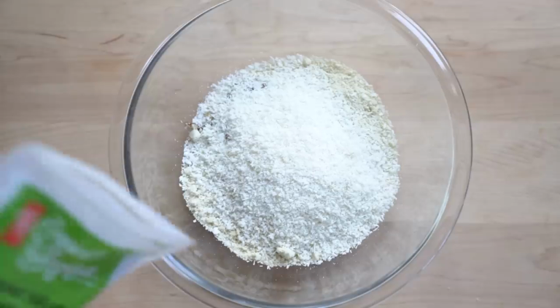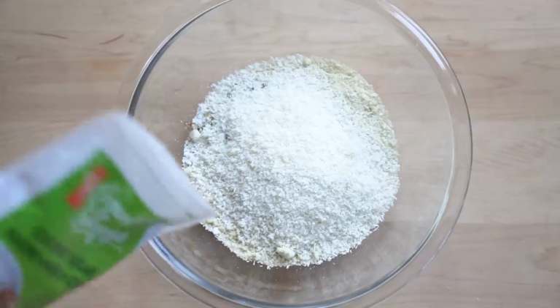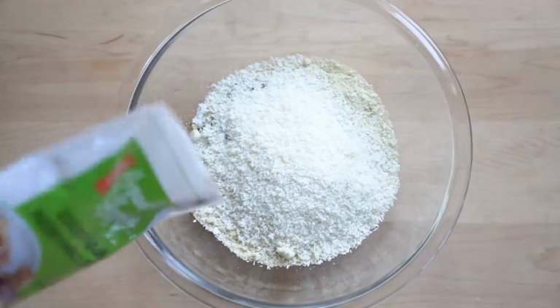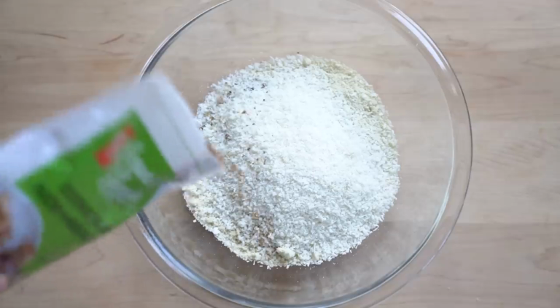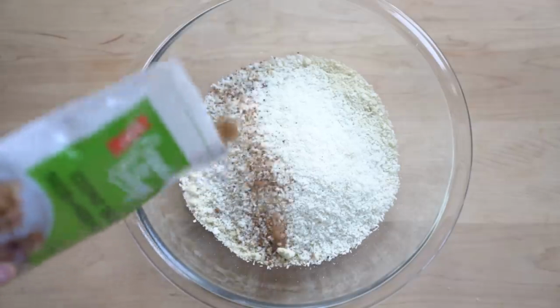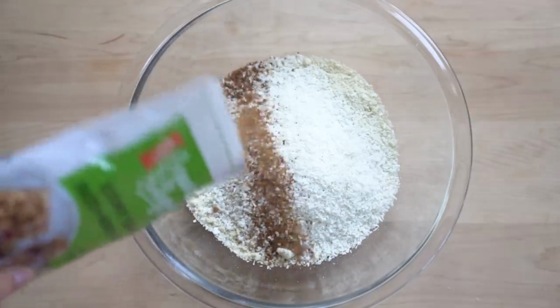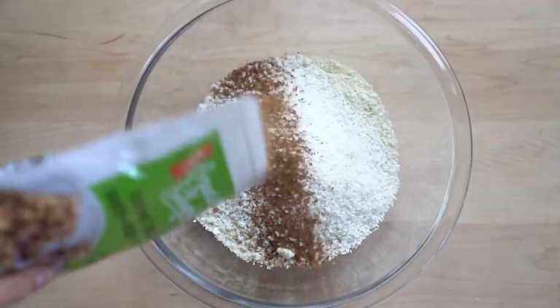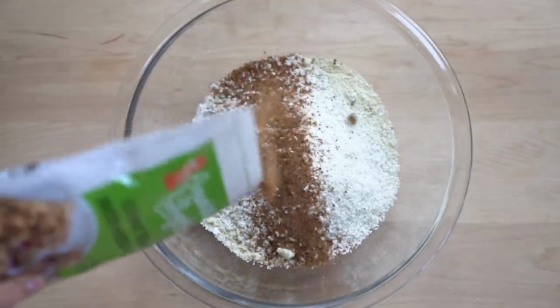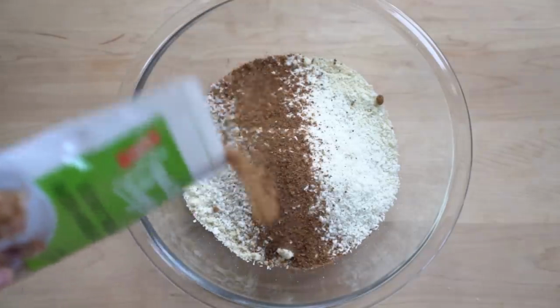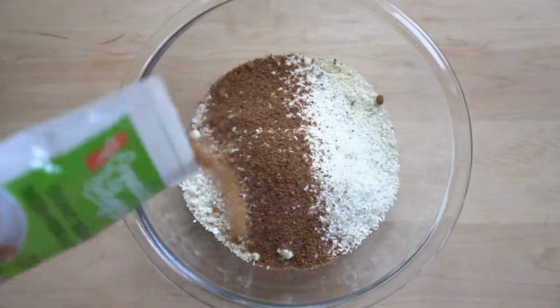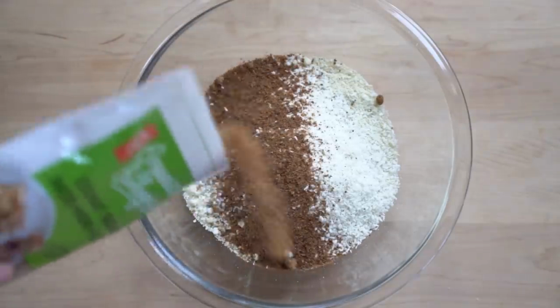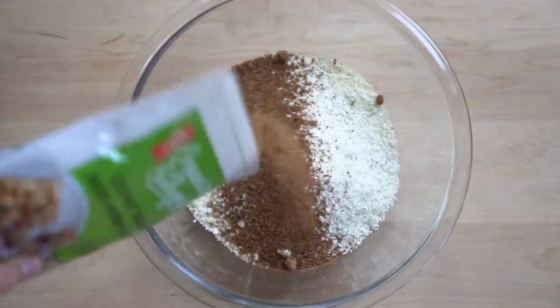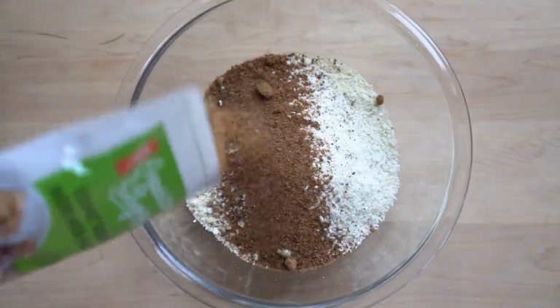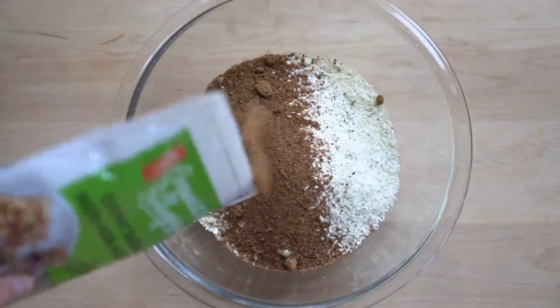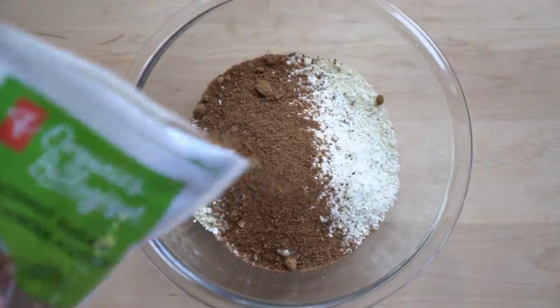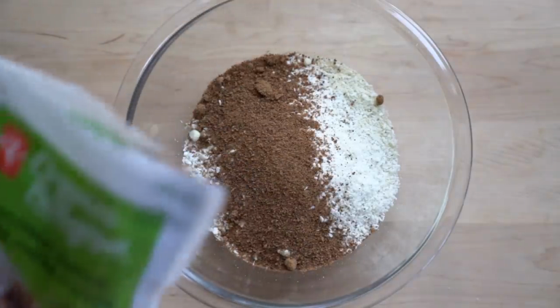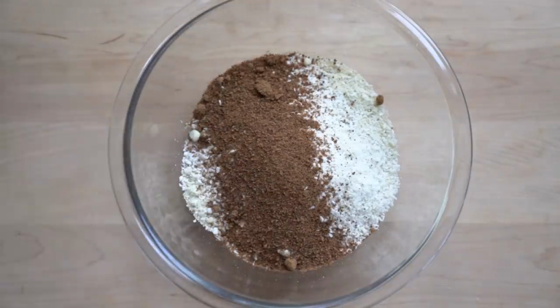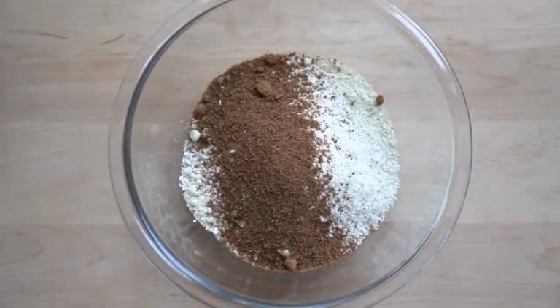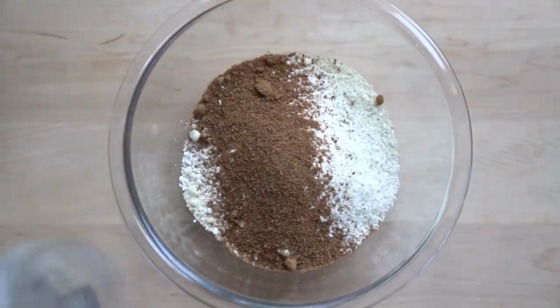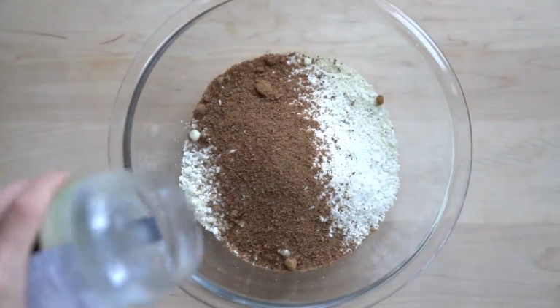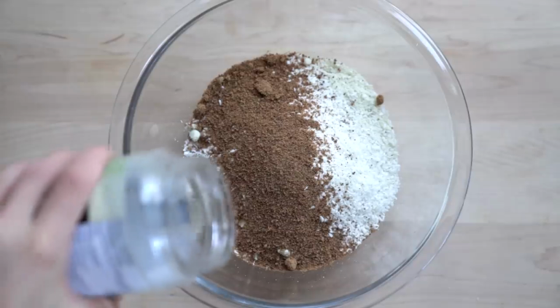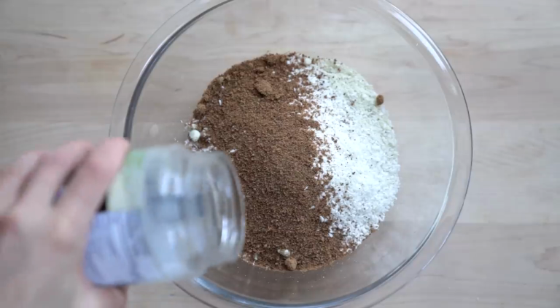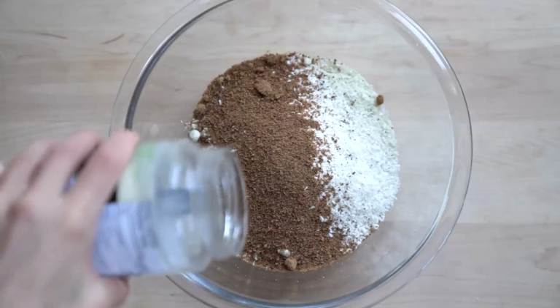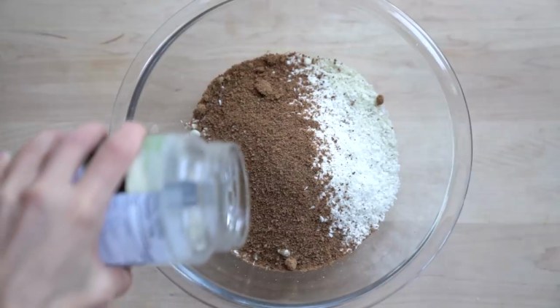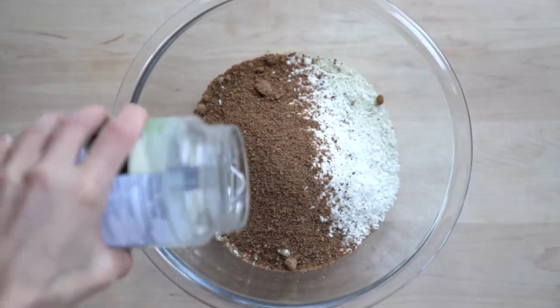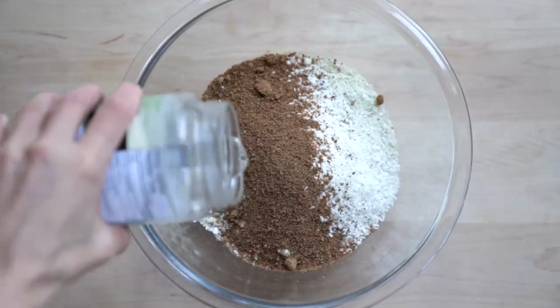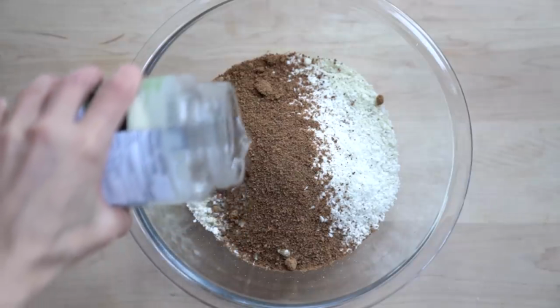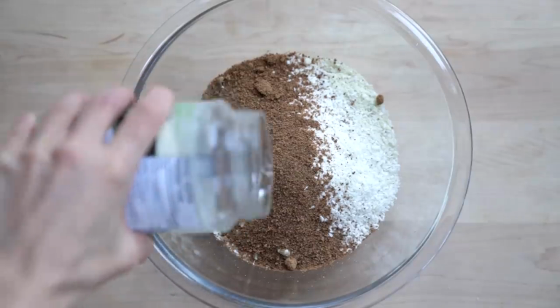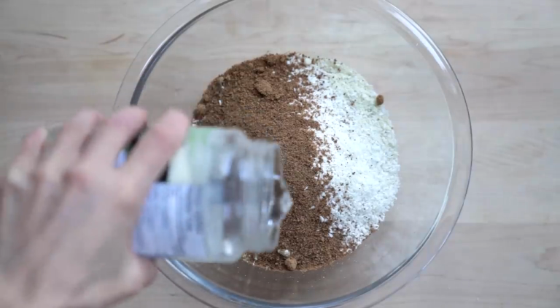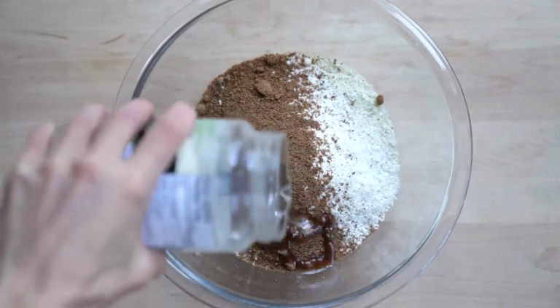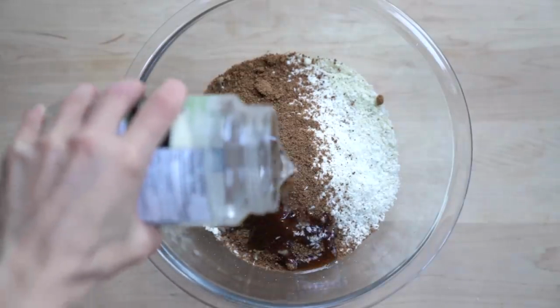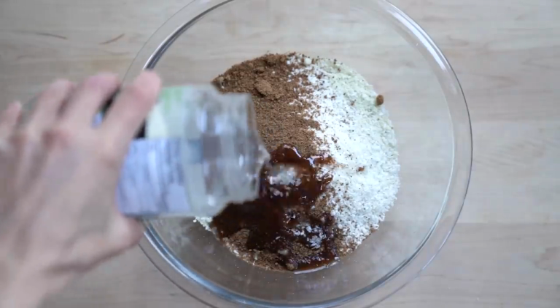I'm using coconut sugar as the main sweetener, but feel free to use any sweetener you like. Add a little bit of coconut oil, a pinch of sea salt, and mix everything together.